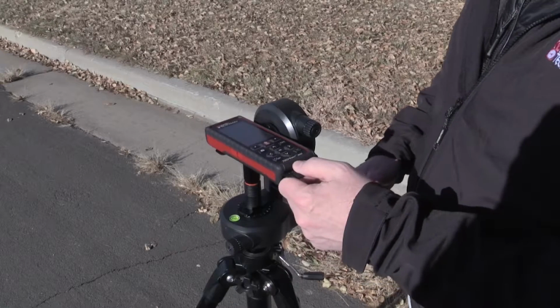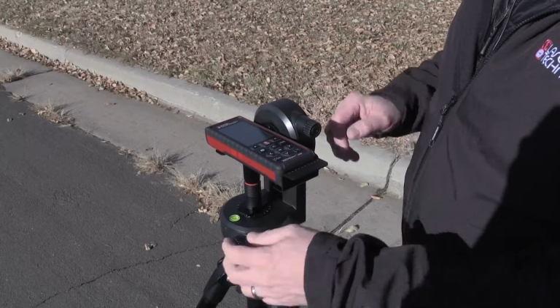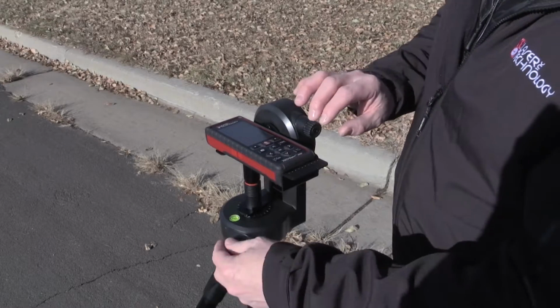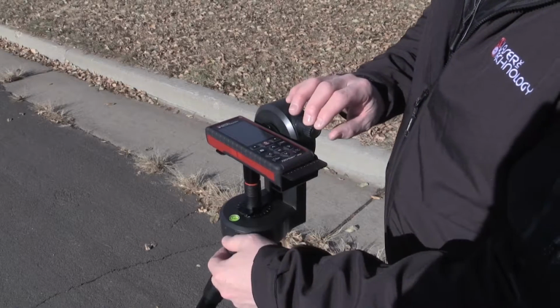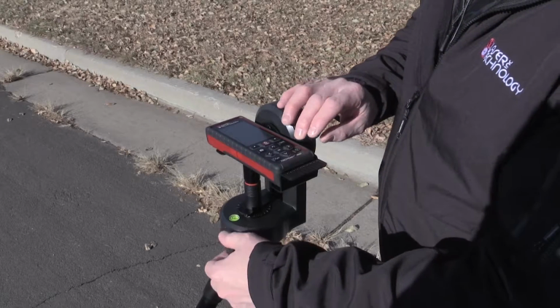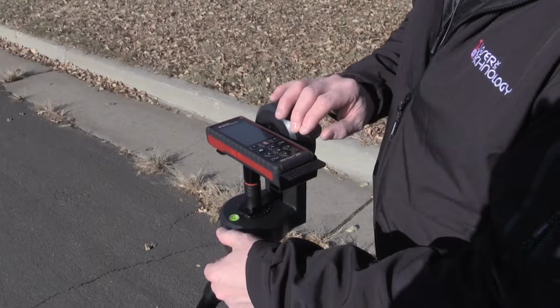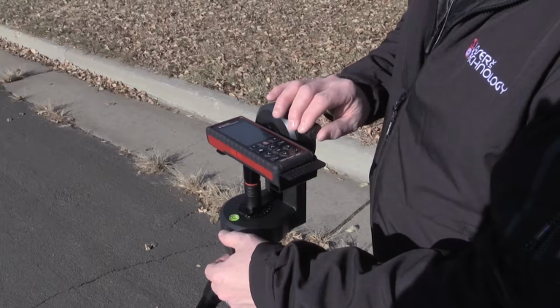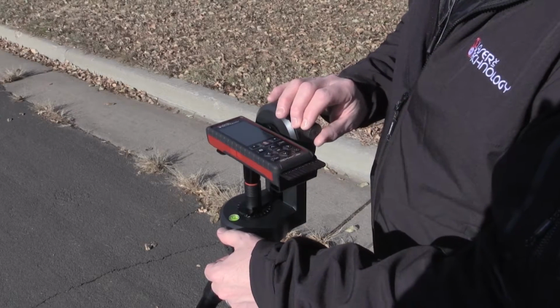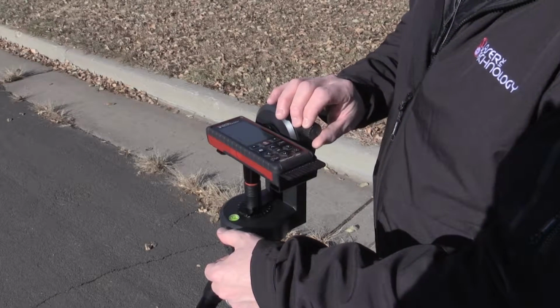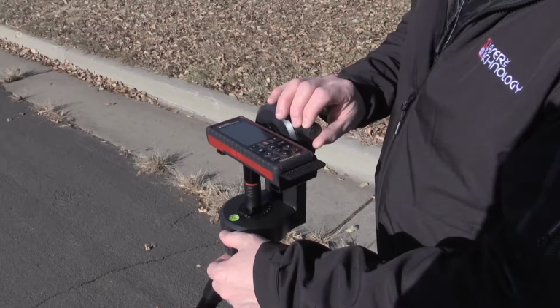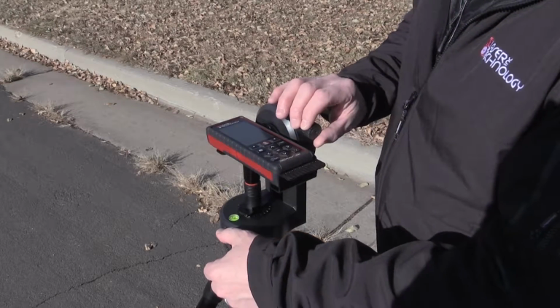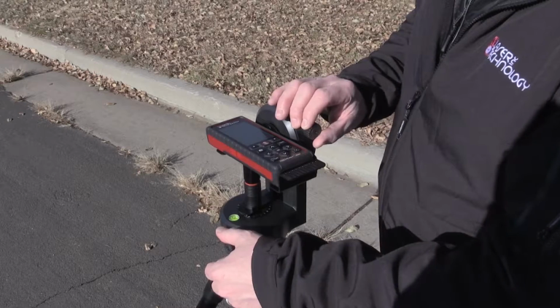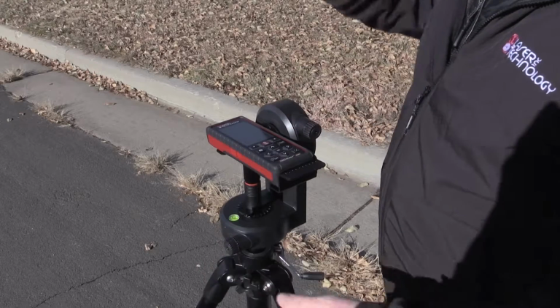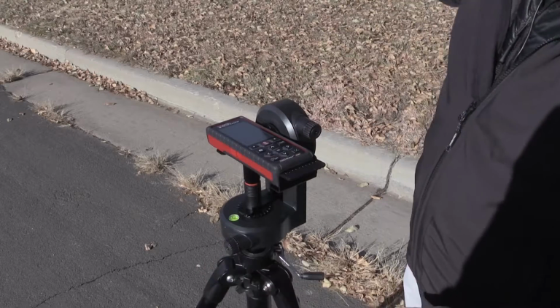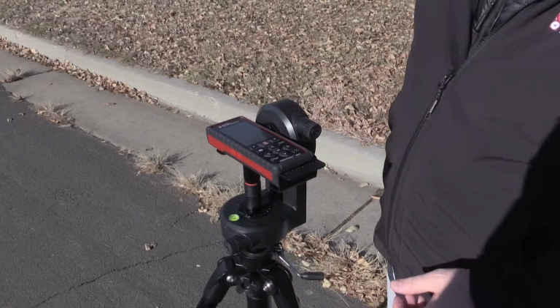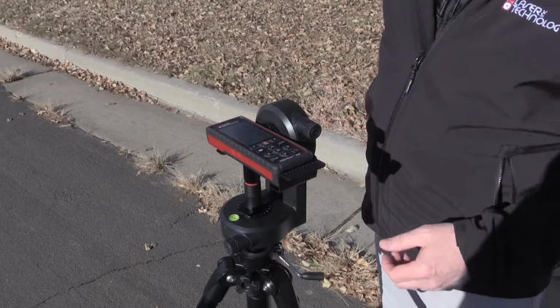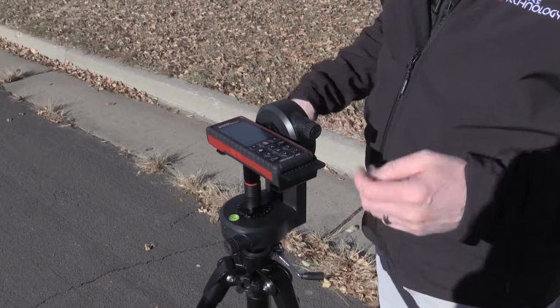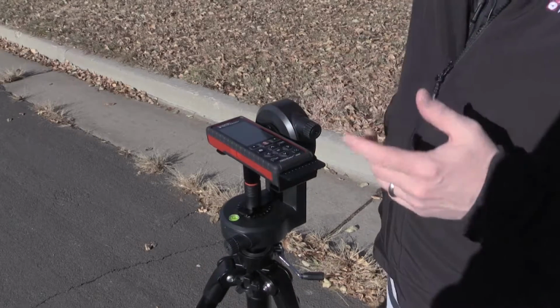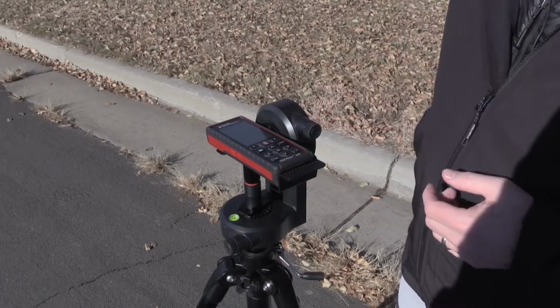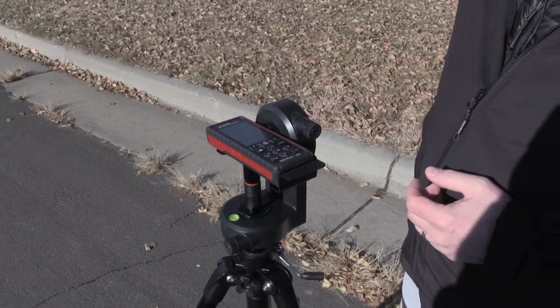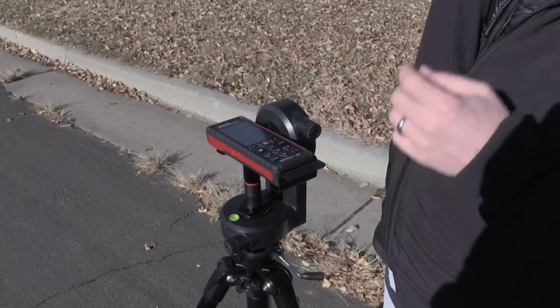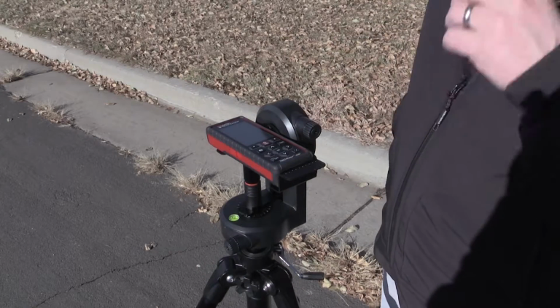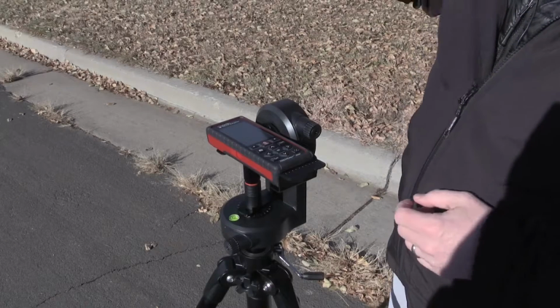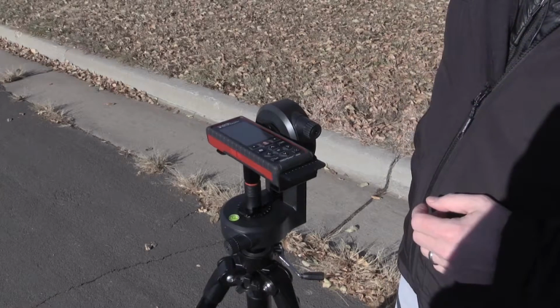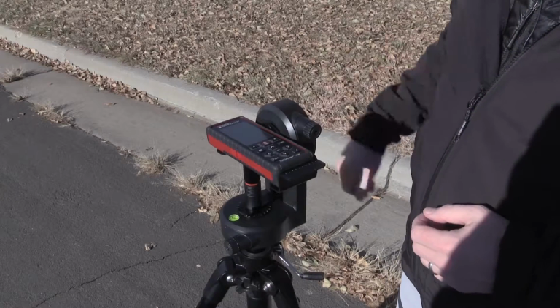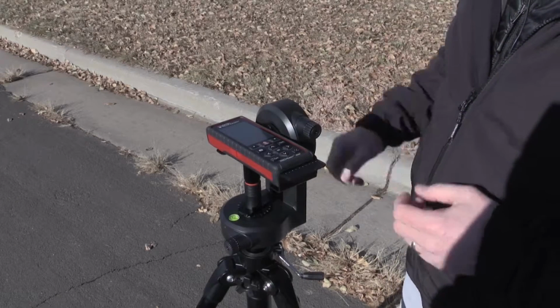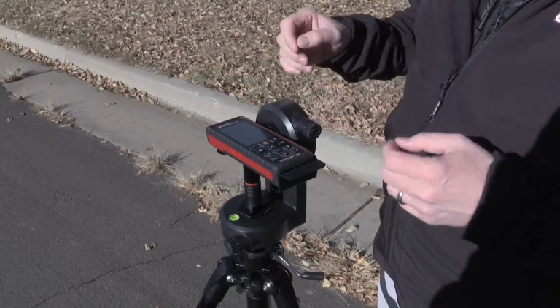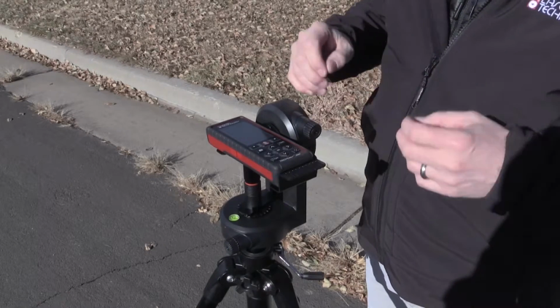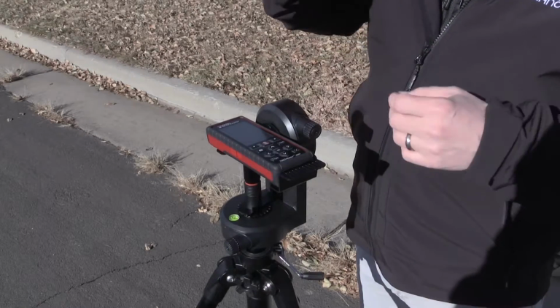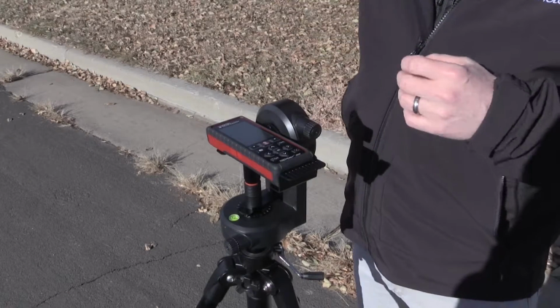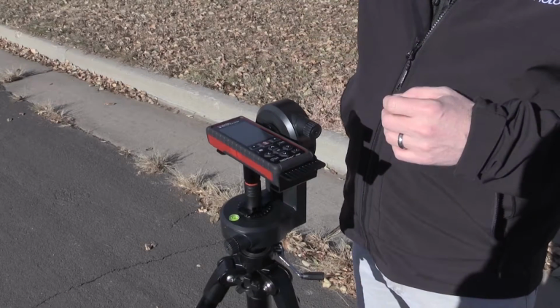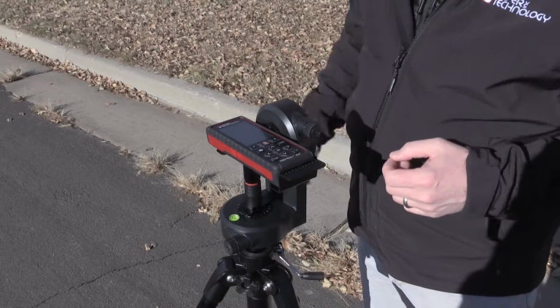Now this is a two-point height routine. It's going to establish a distance and angle to my first point, and then I'm going to do another point — the second shot — distance and angle, and it calculates the distances between those two points.